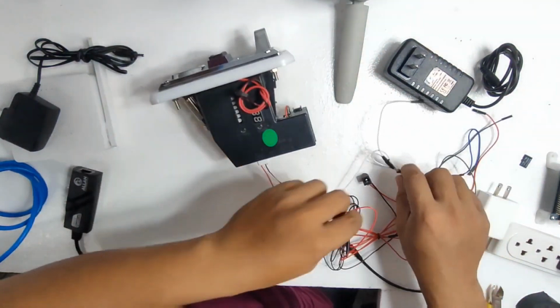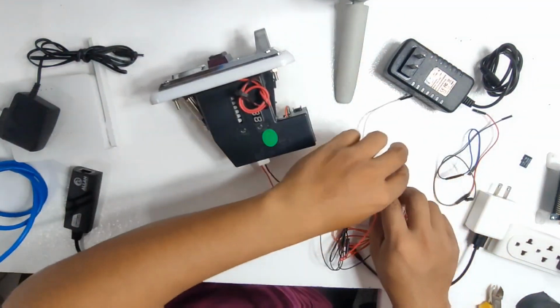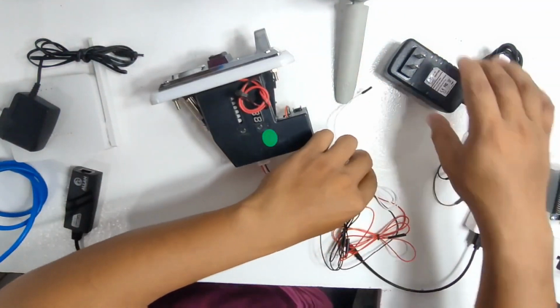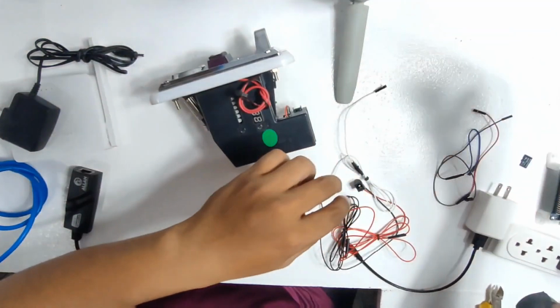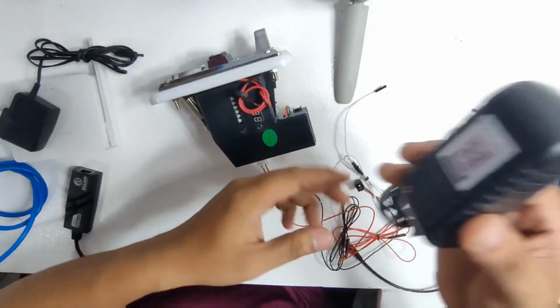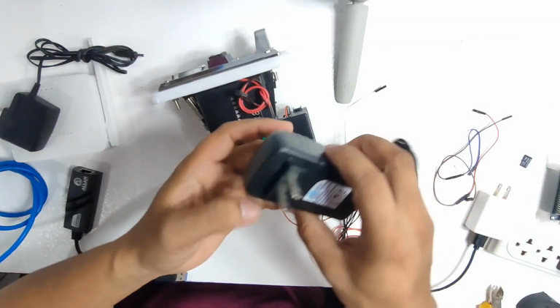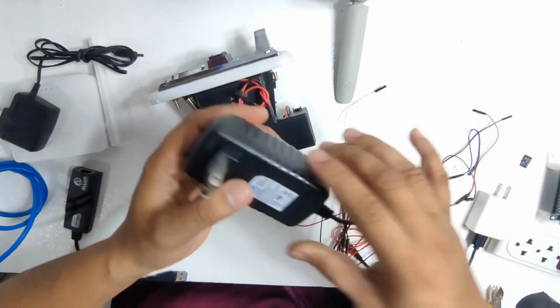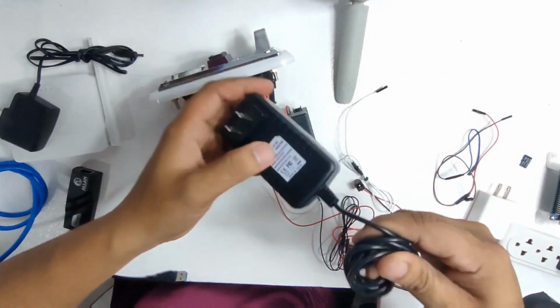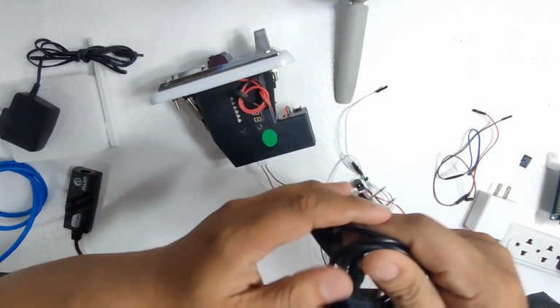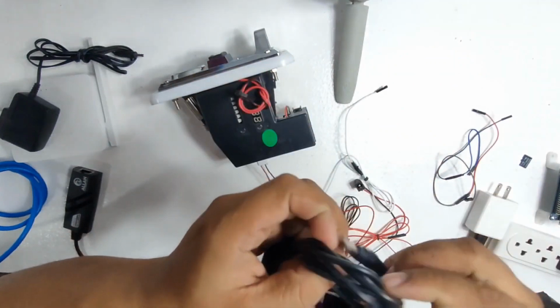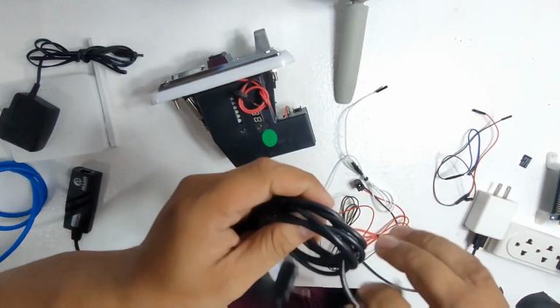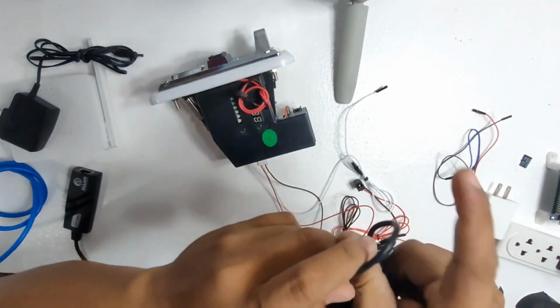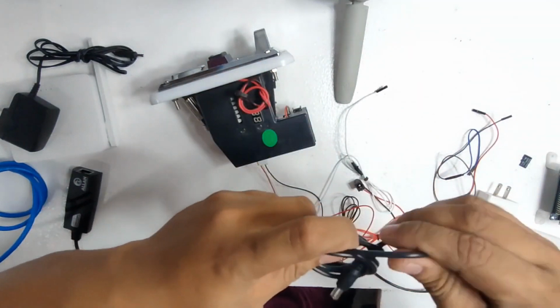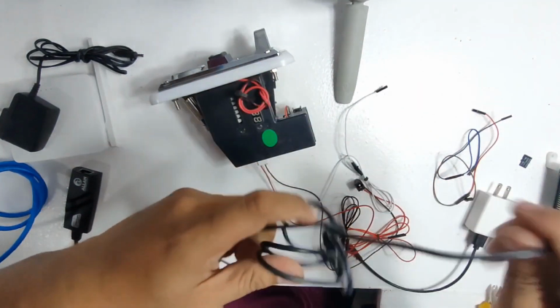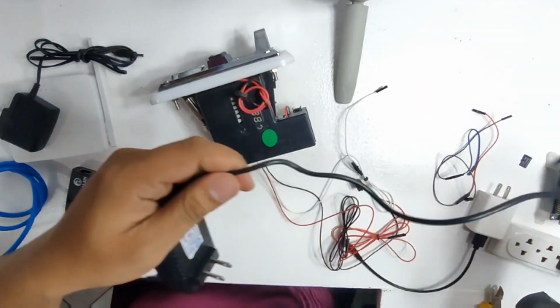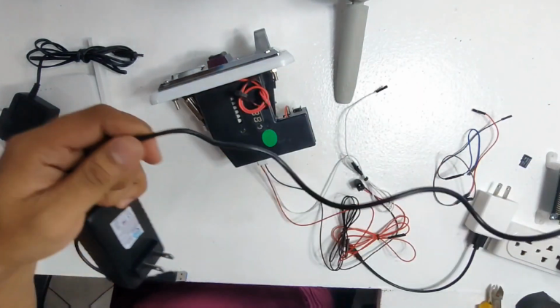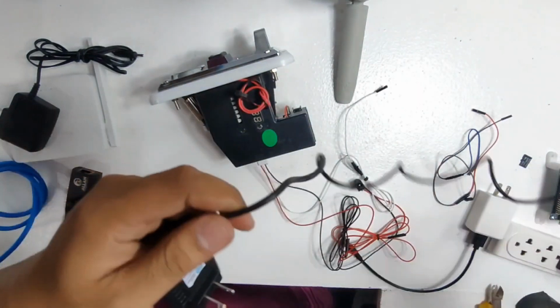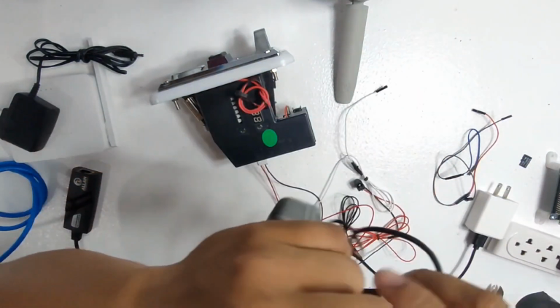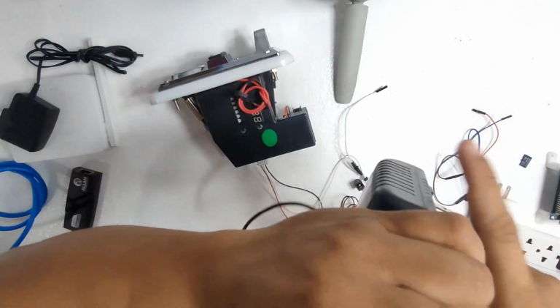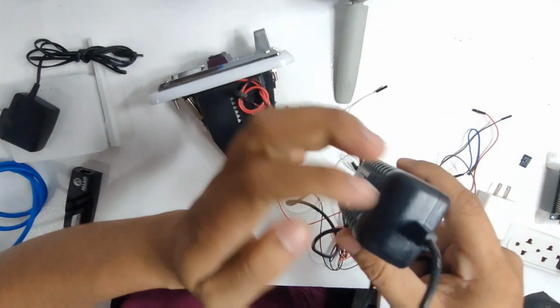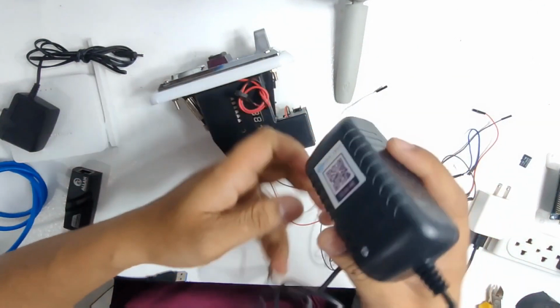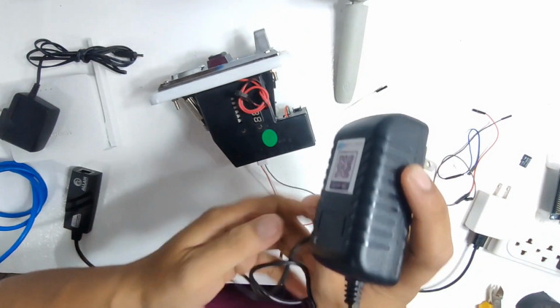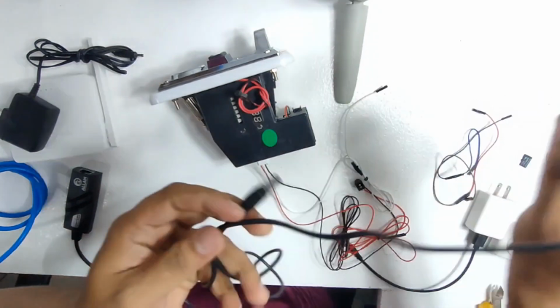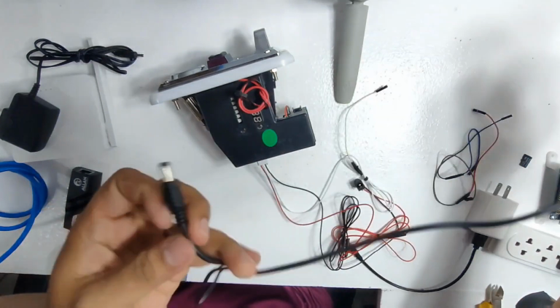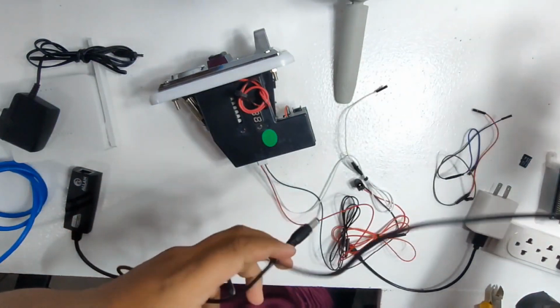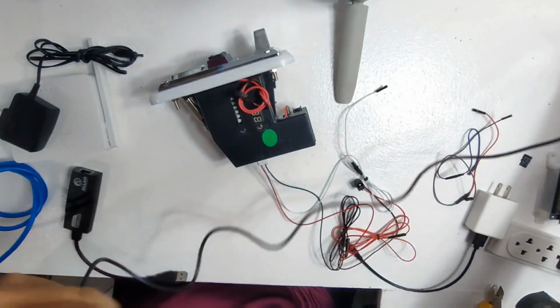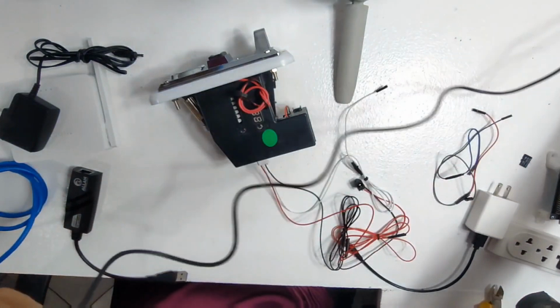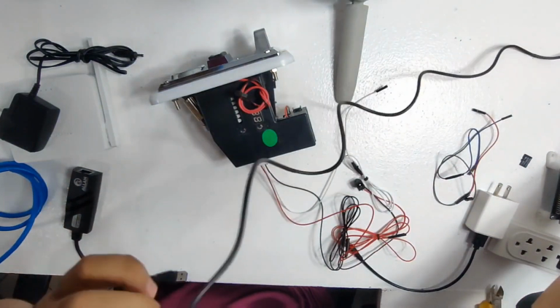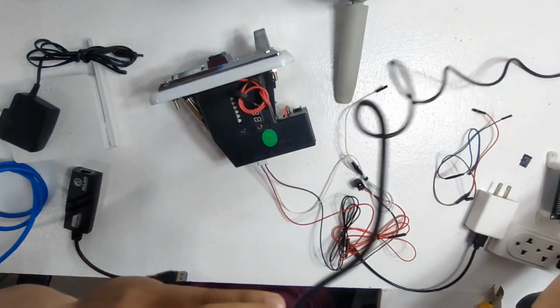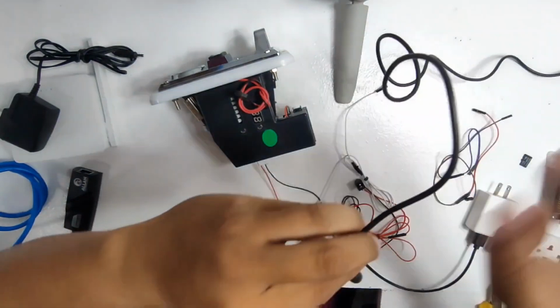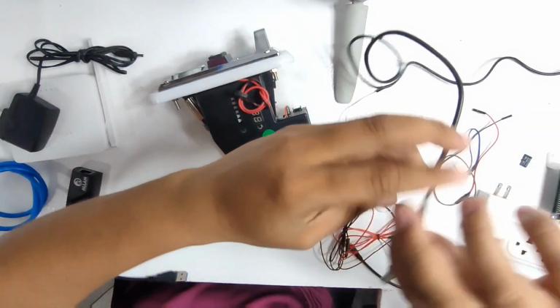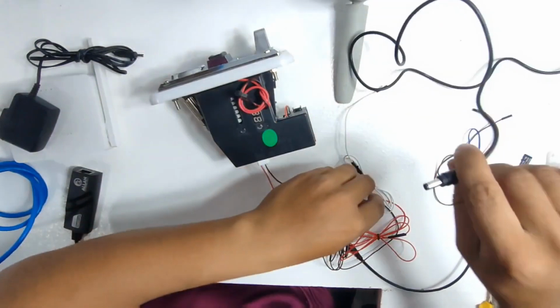After that, go ahead and get the 12 volts 5 amps charger and connect it to the adapter that is connected to the coin slot. This will be the one that powers the coin slot.